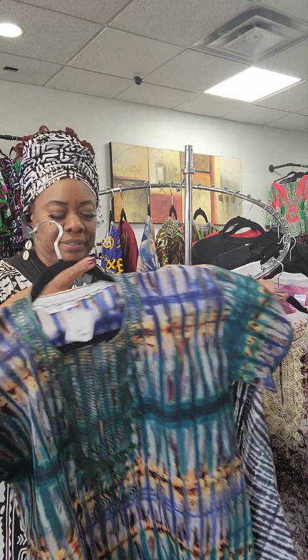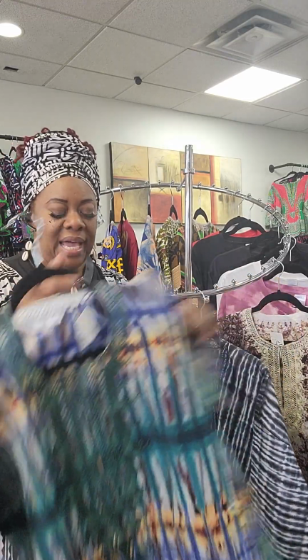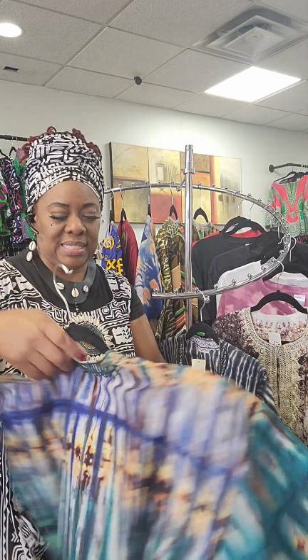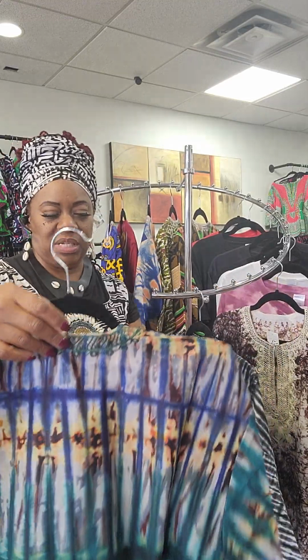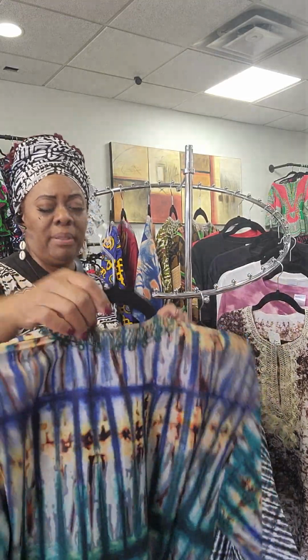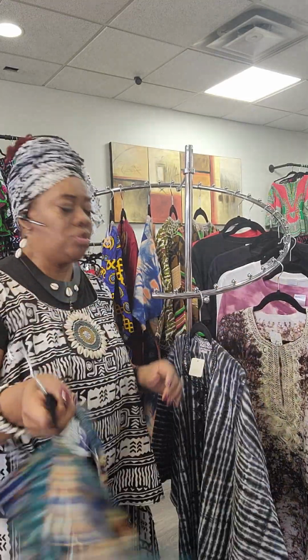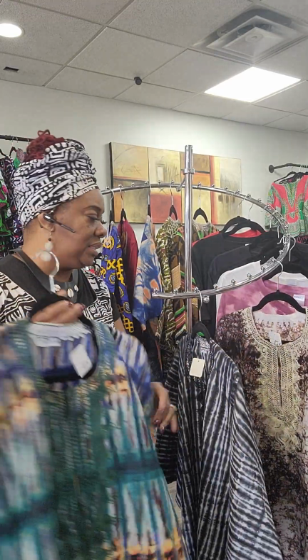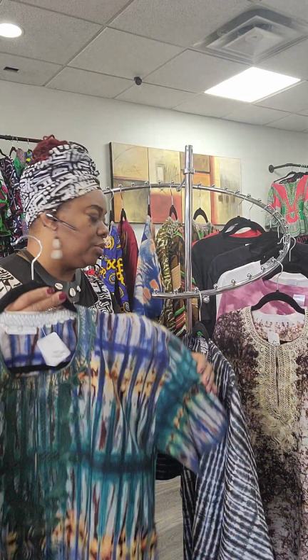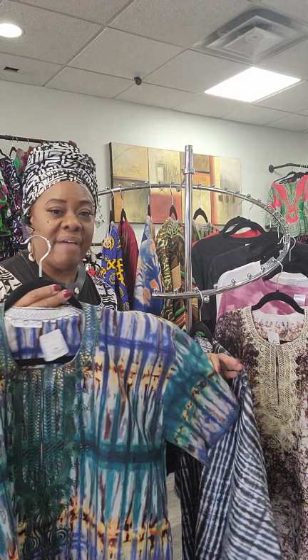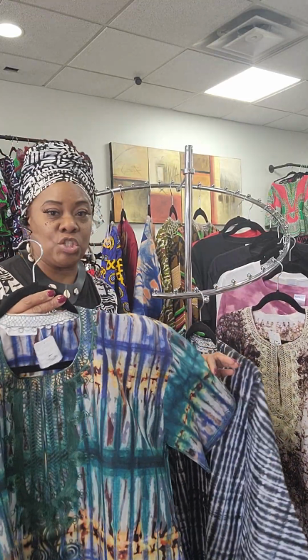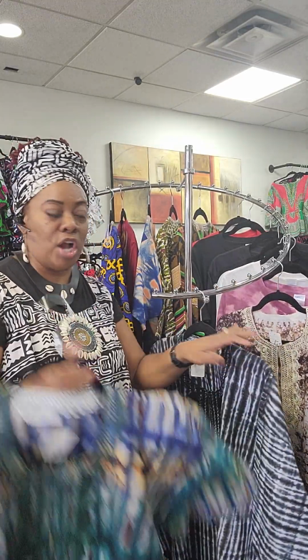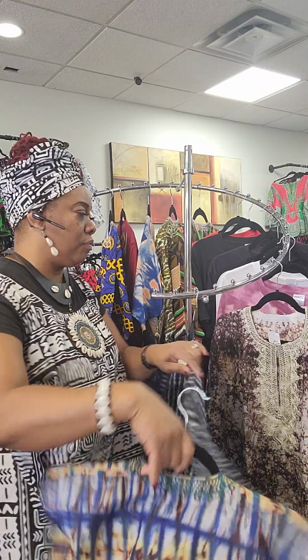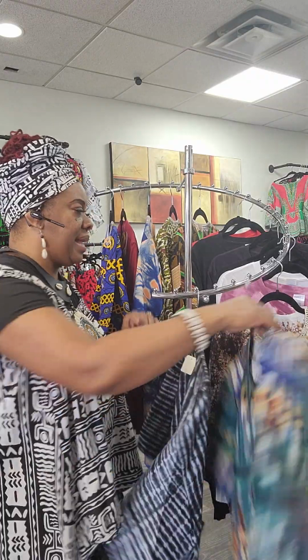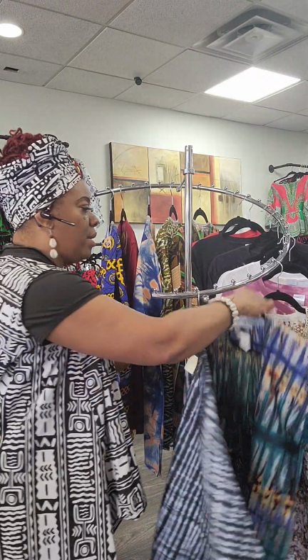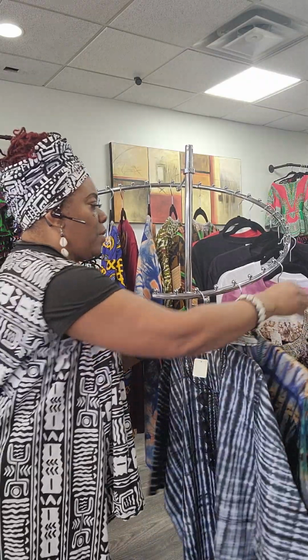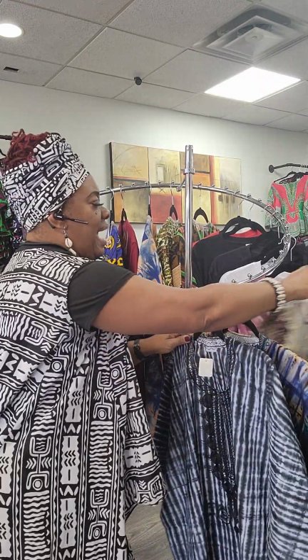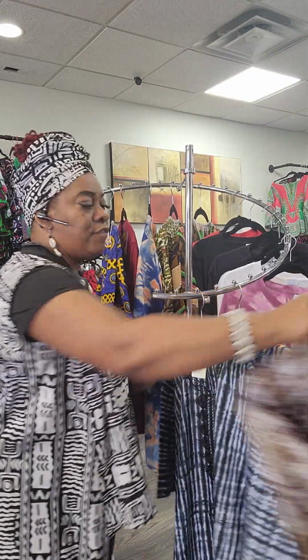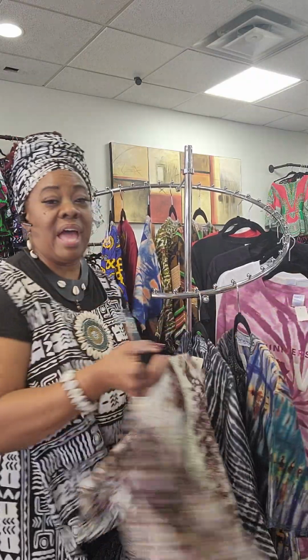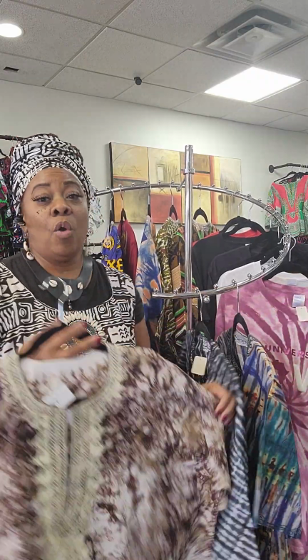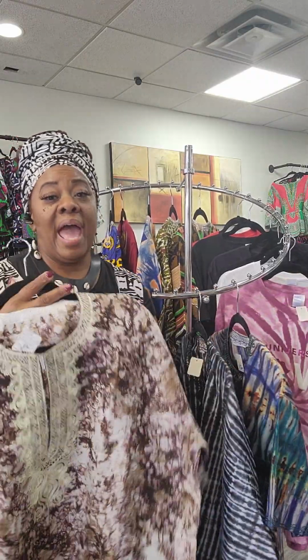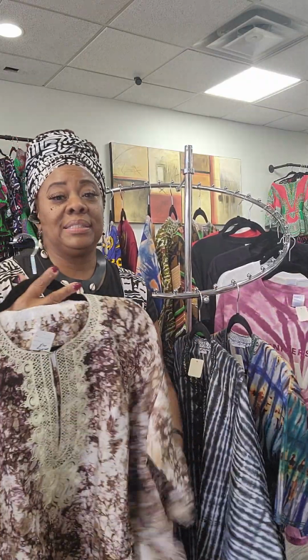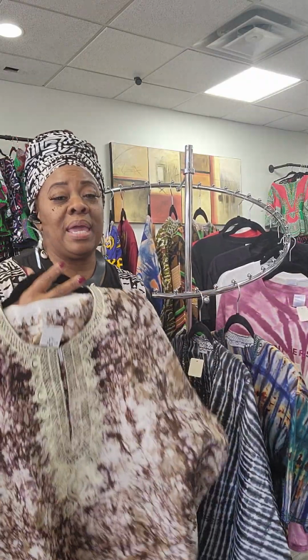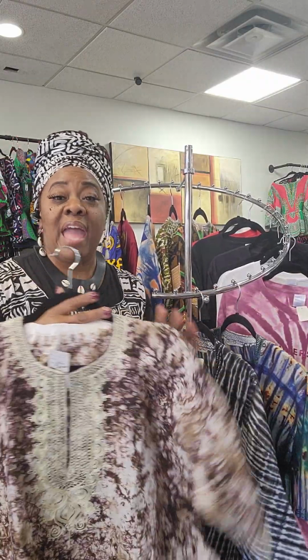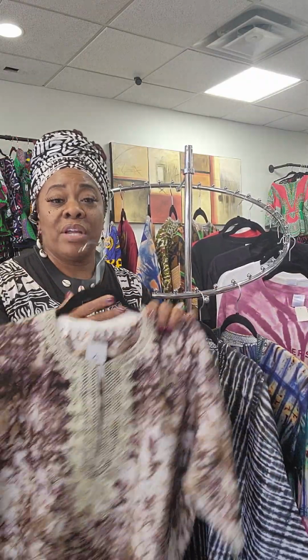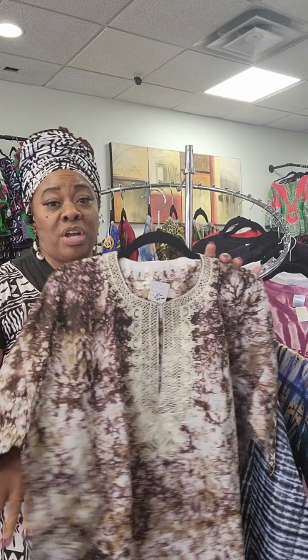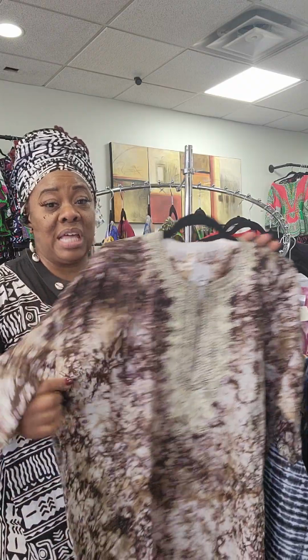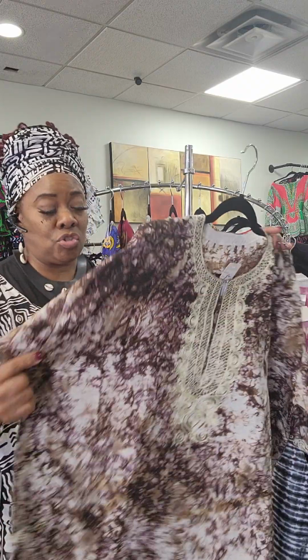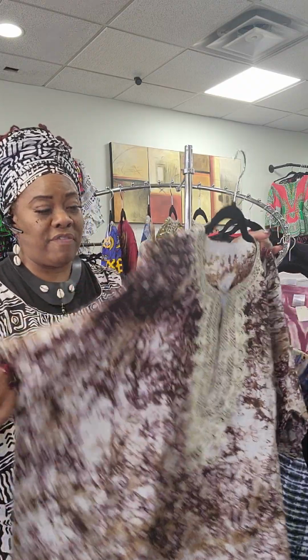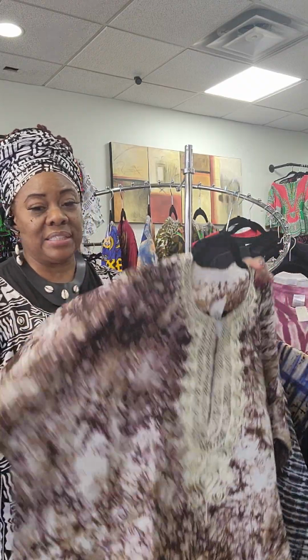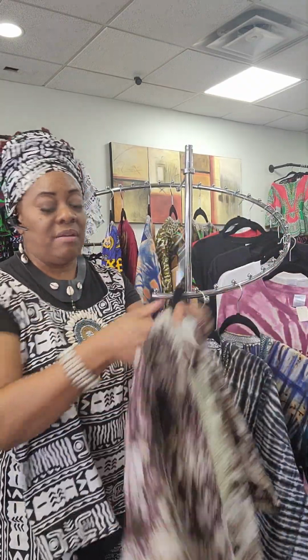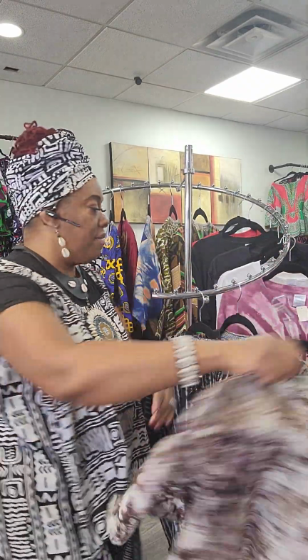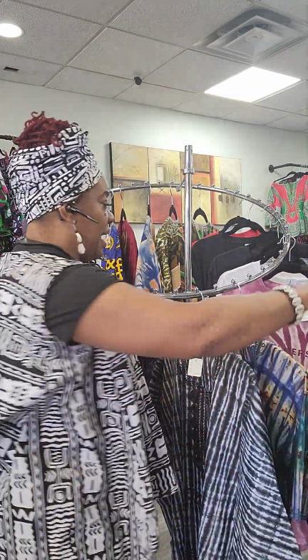Different sizes — the smallest we have right now is a large. We only have a few left. We had some in and they already started selling so fast — very nice.